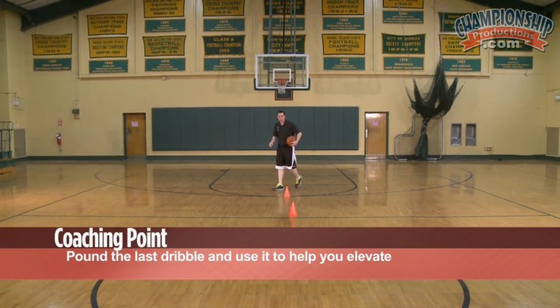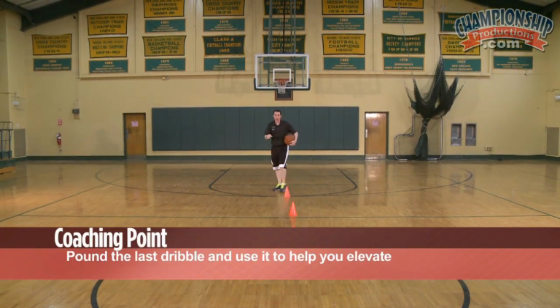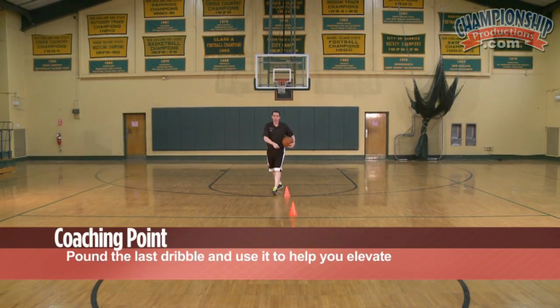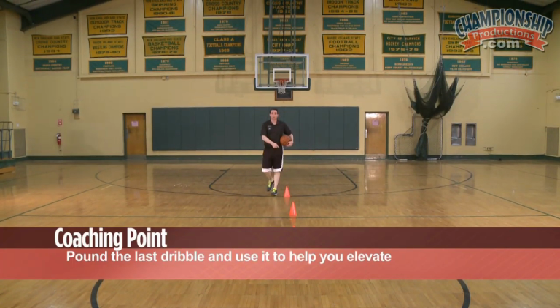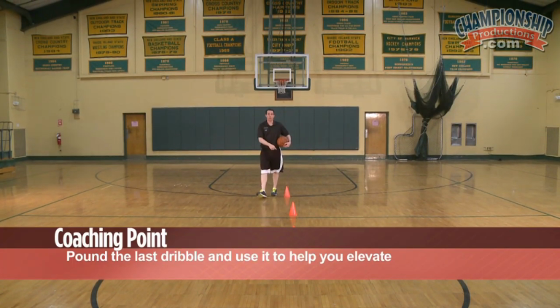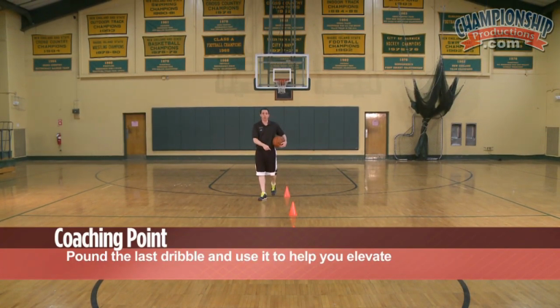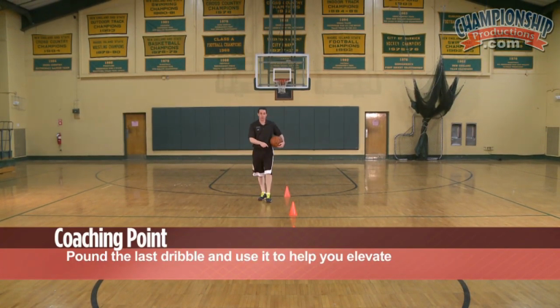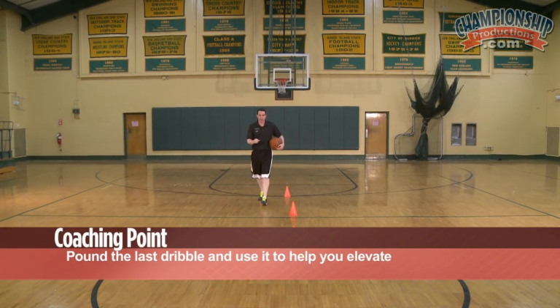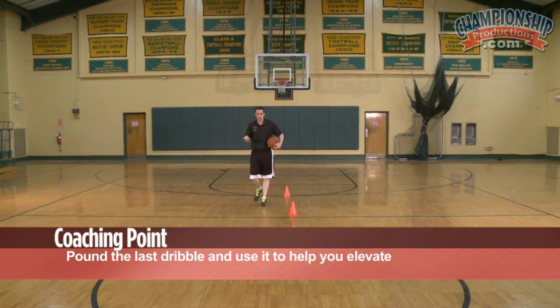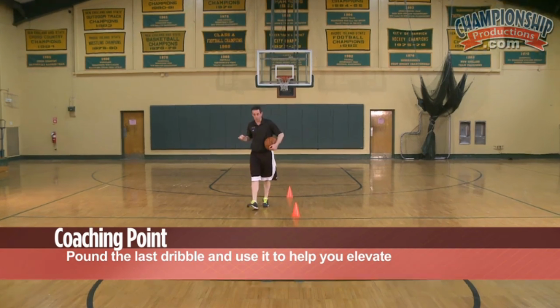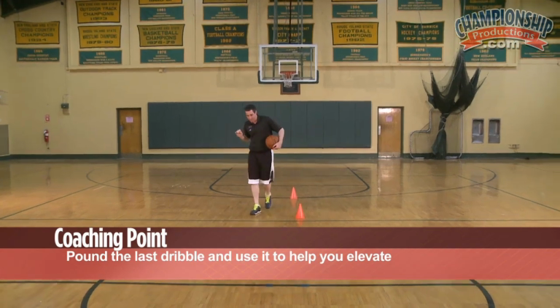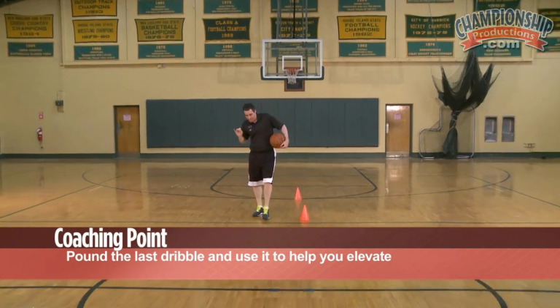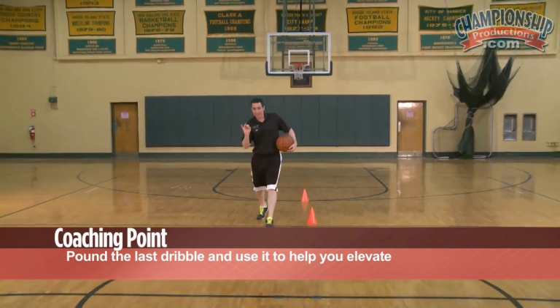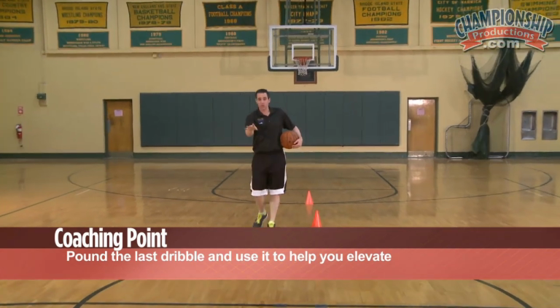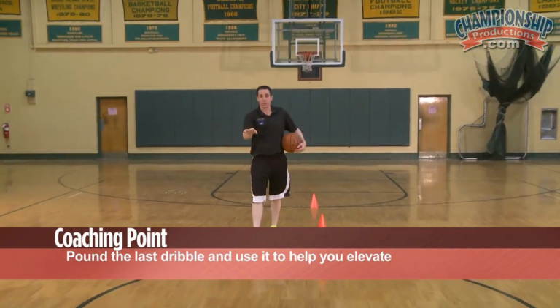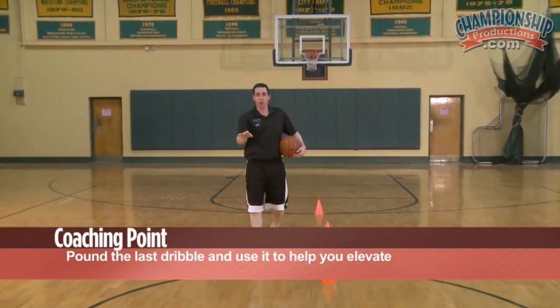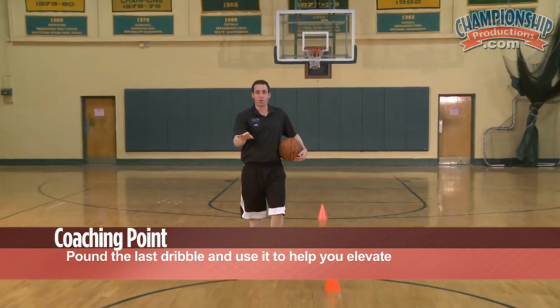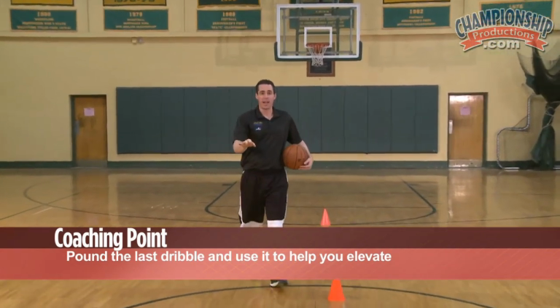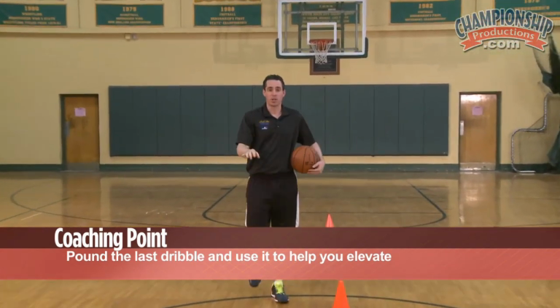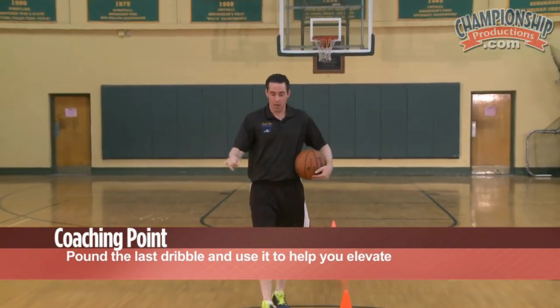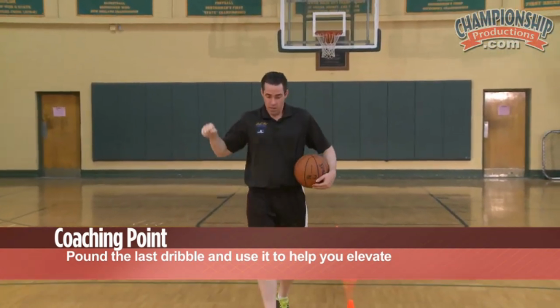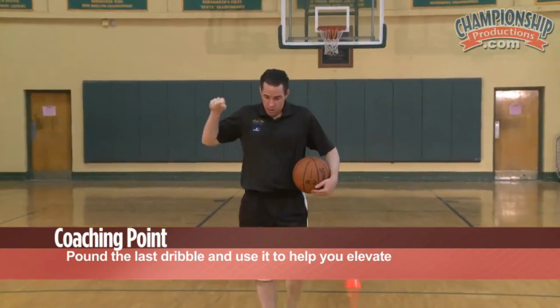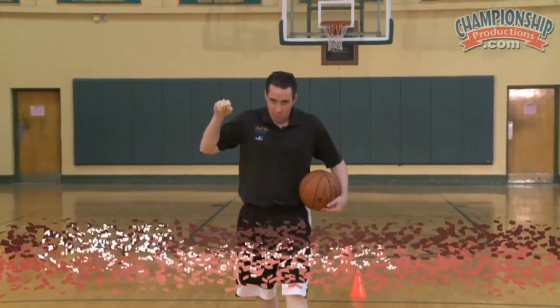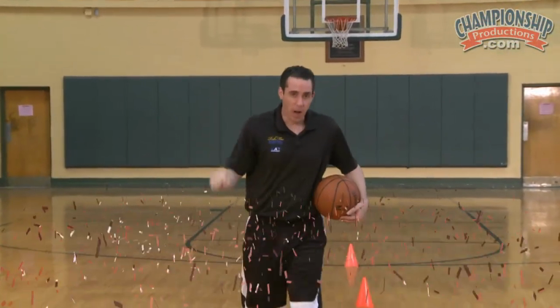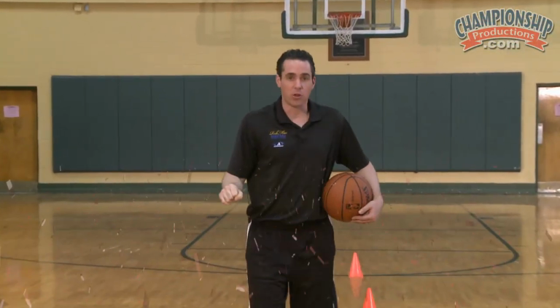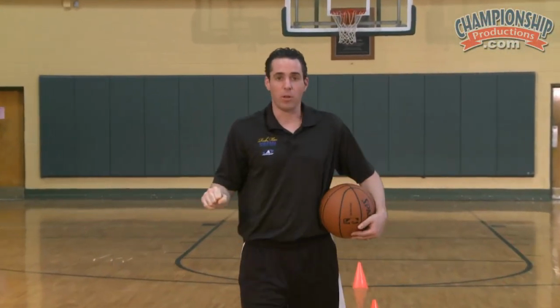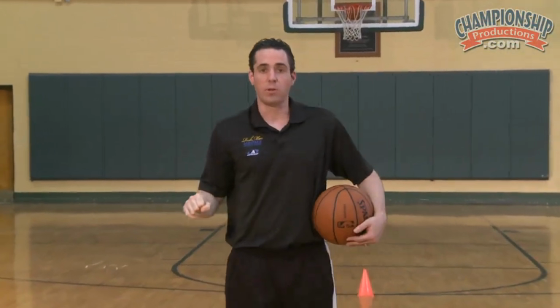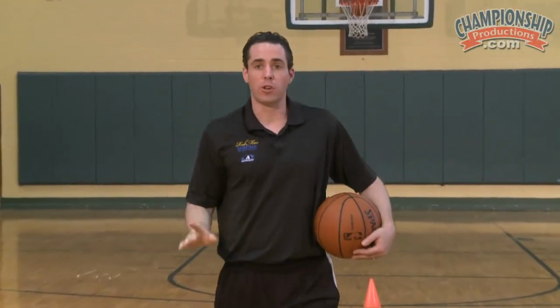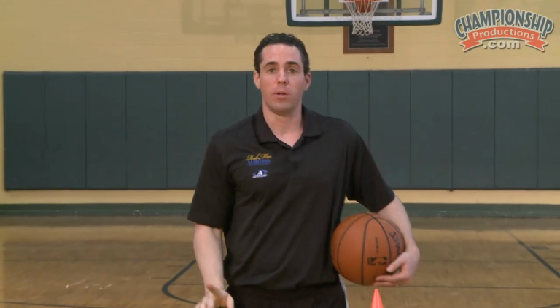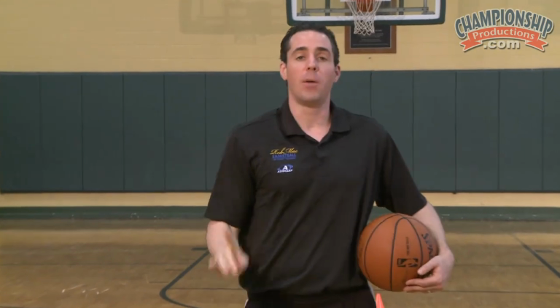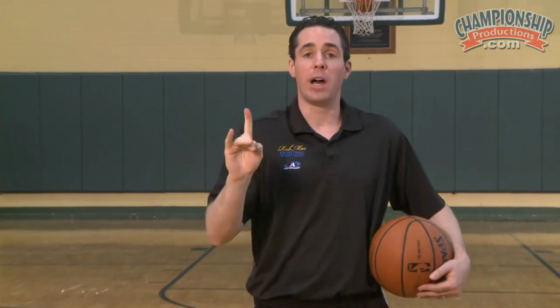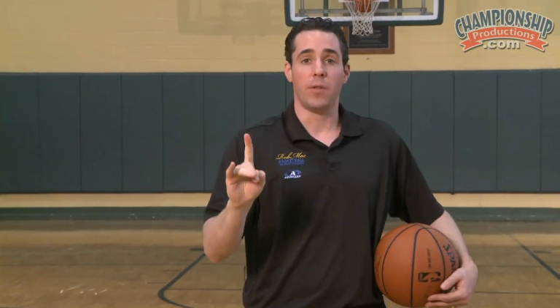That last dribble is very important because it gets you to the point where you can make the shot. Pound the dribble — use that dribble to help you elevate.